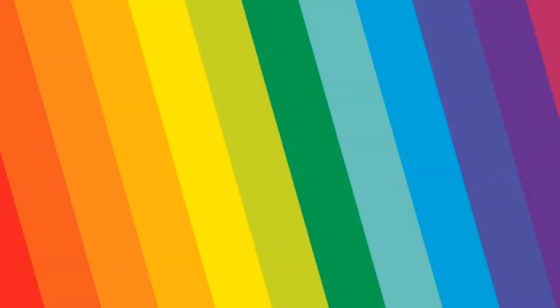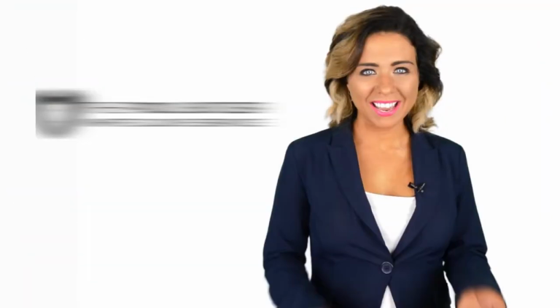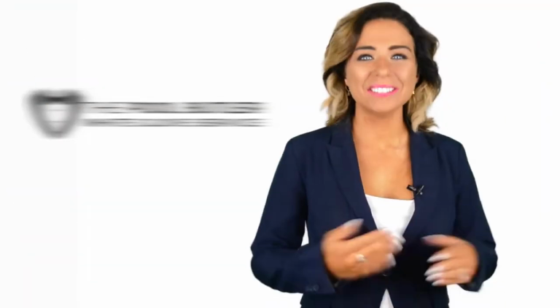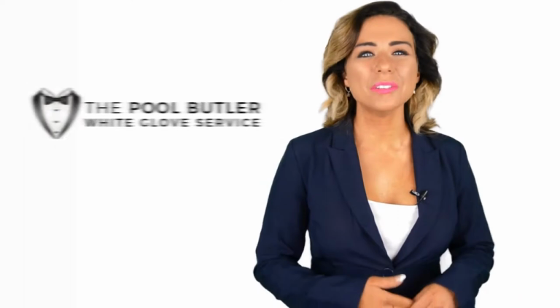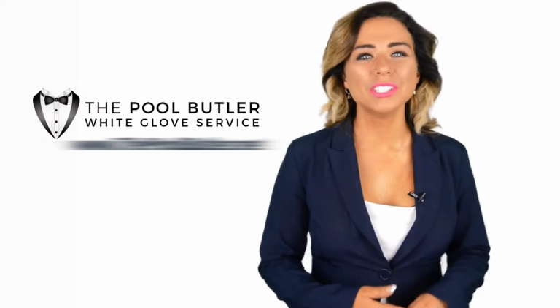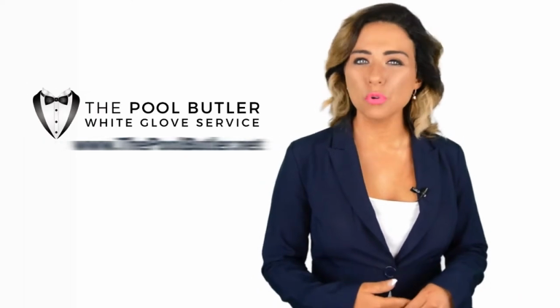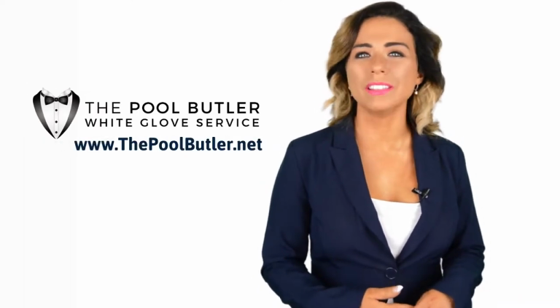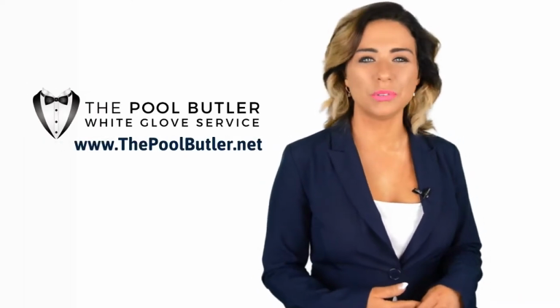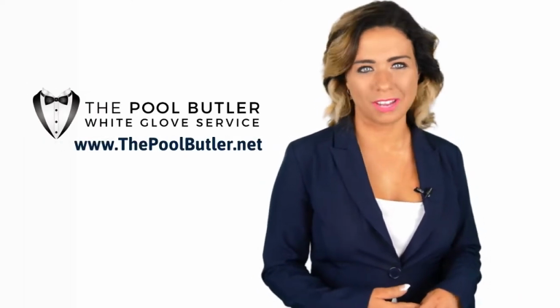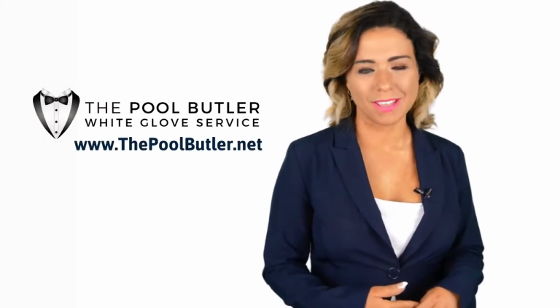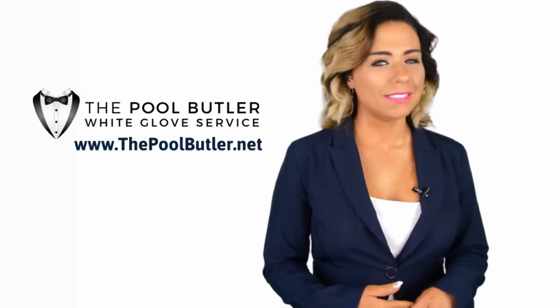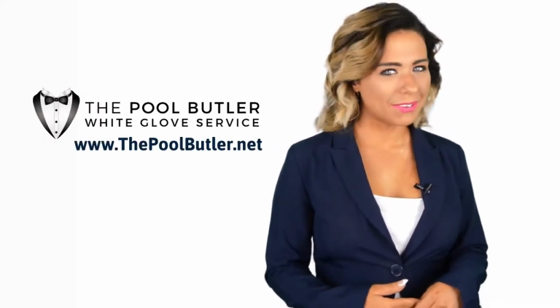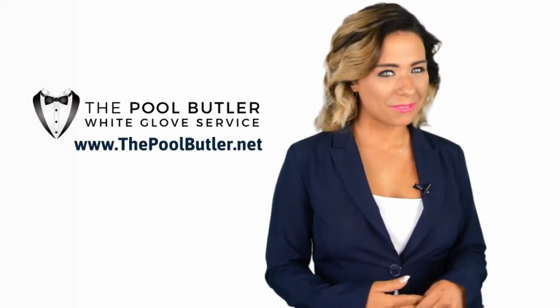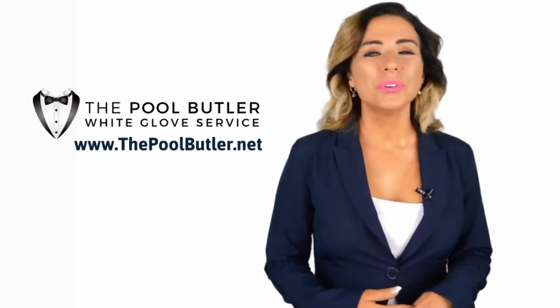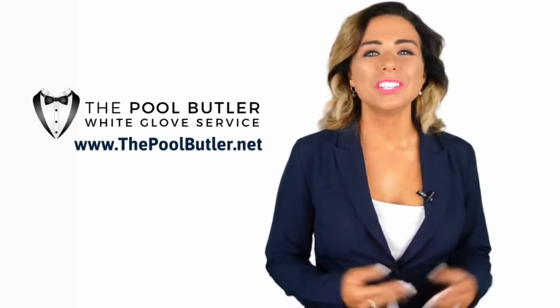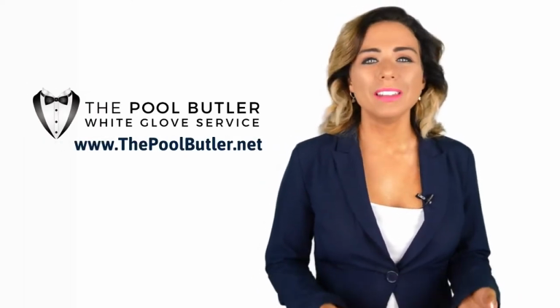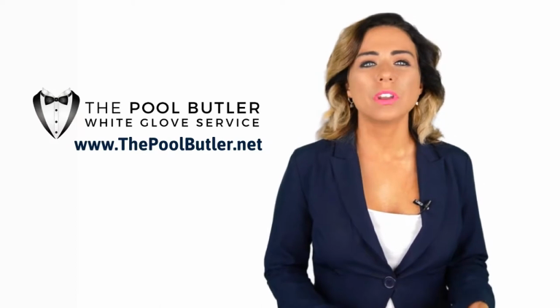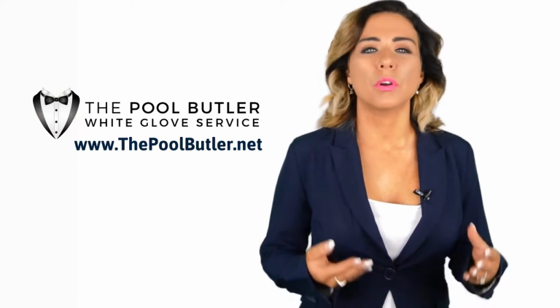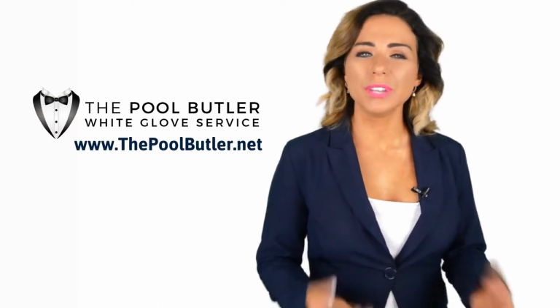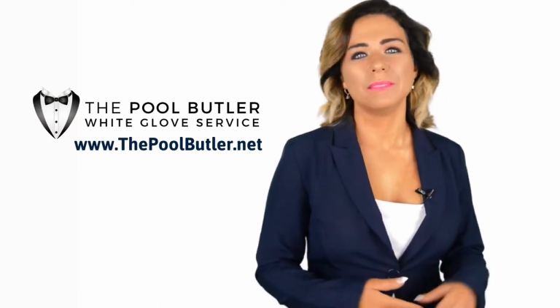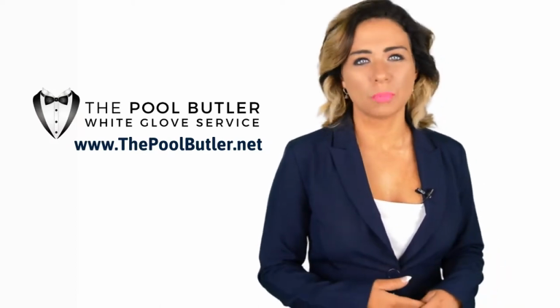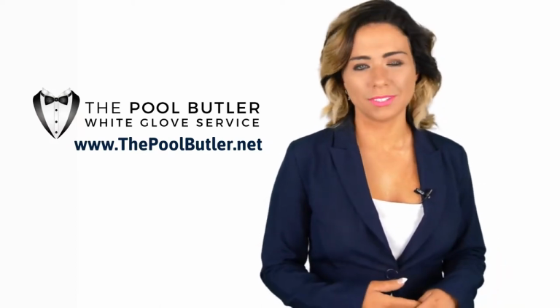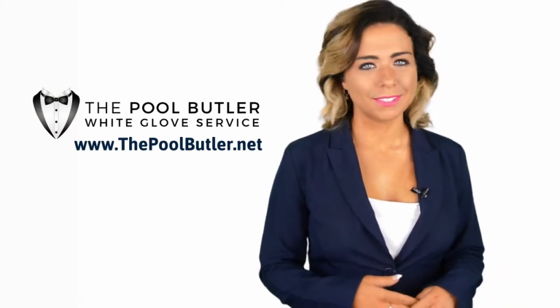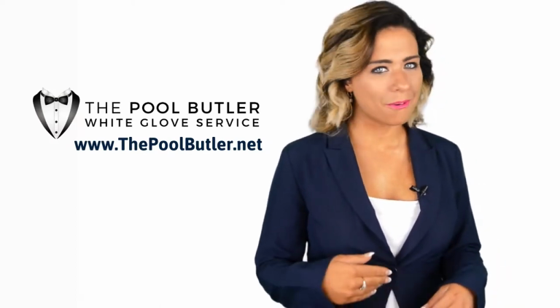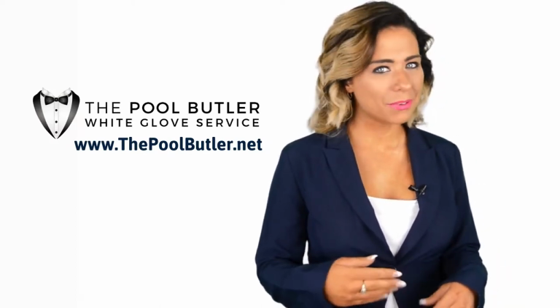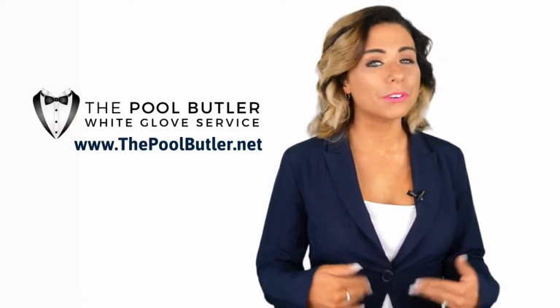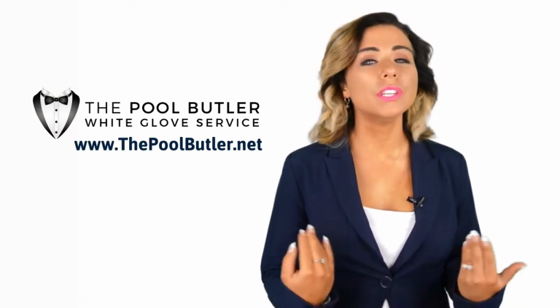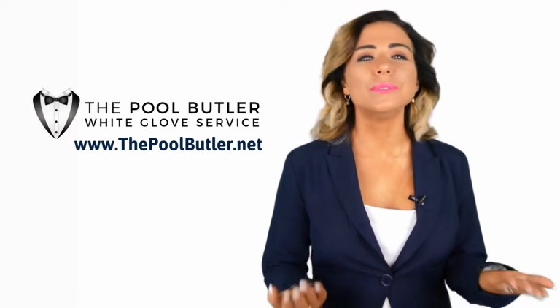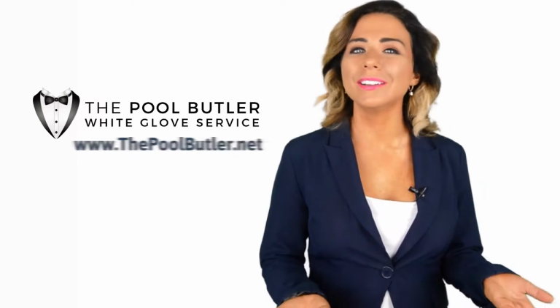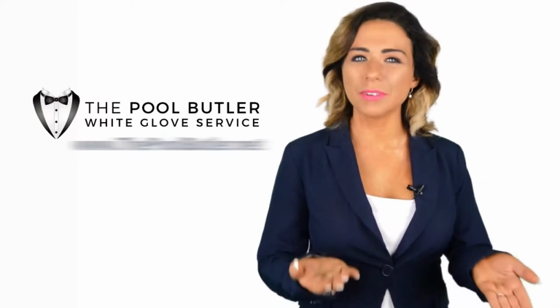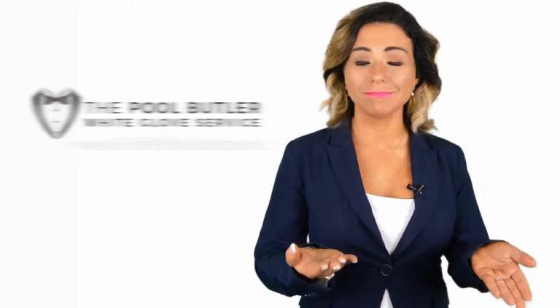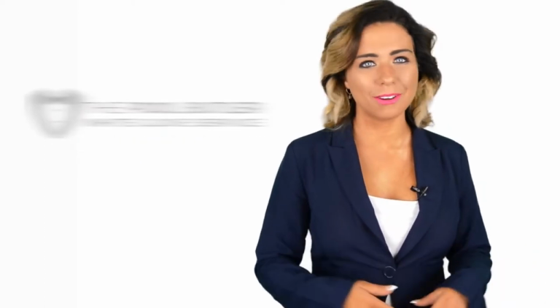Hi, welcome back to the Pool Butler YouTube channel. In this video, we're going to spotlight one of our most recent blog posts. So without further ado, Robert, take it away.